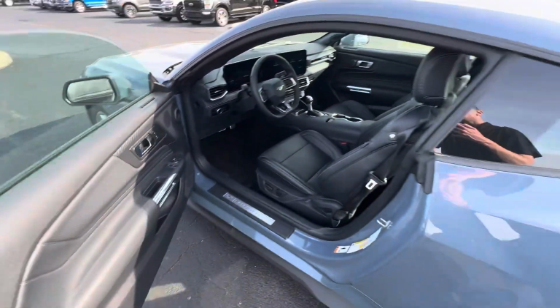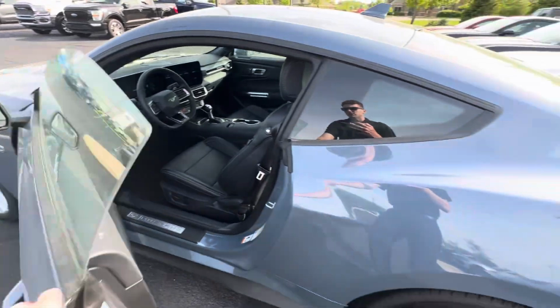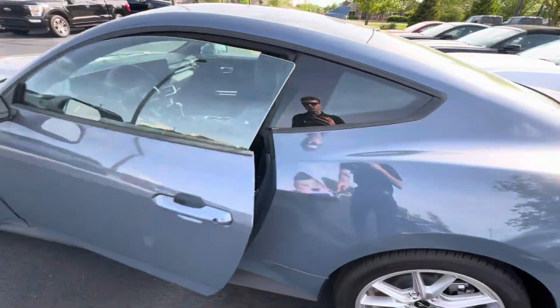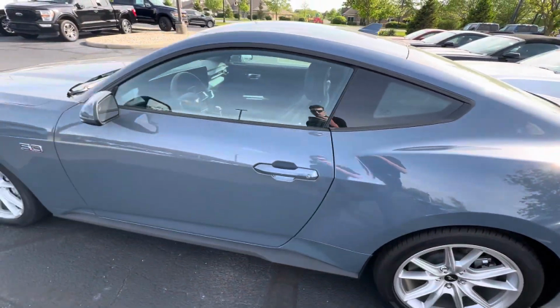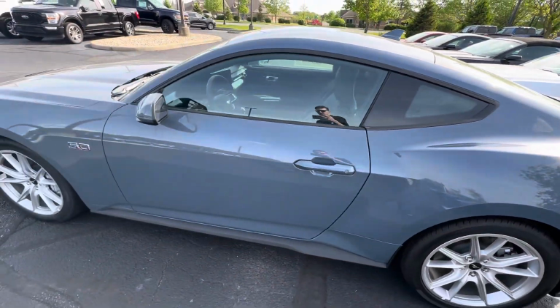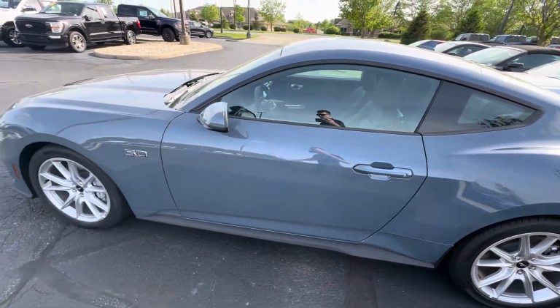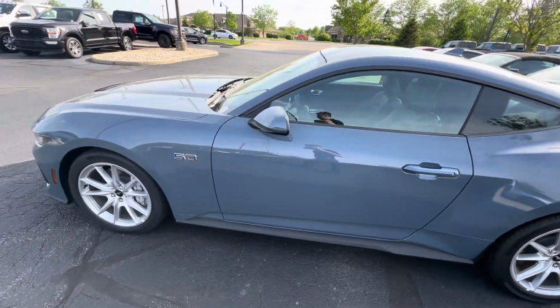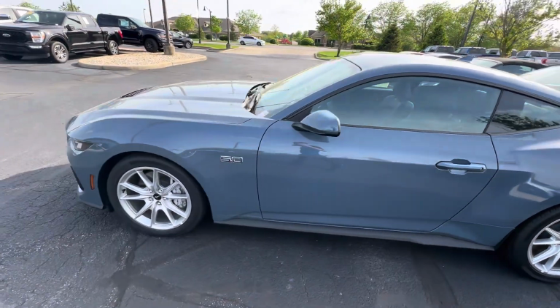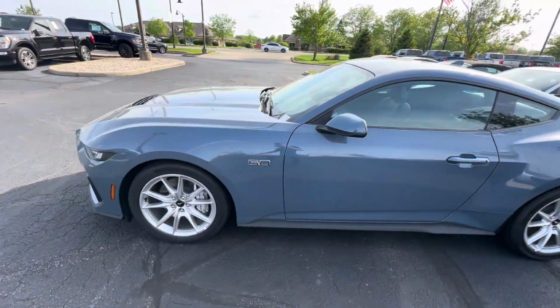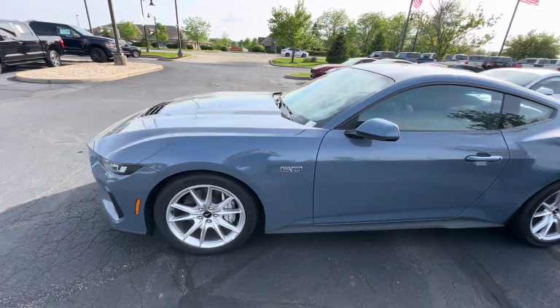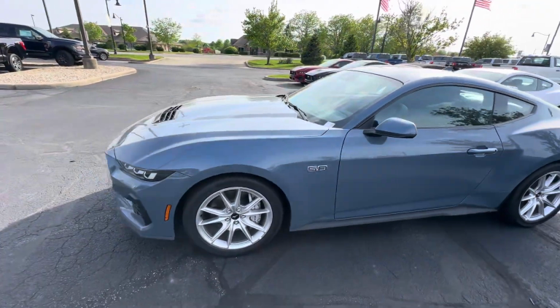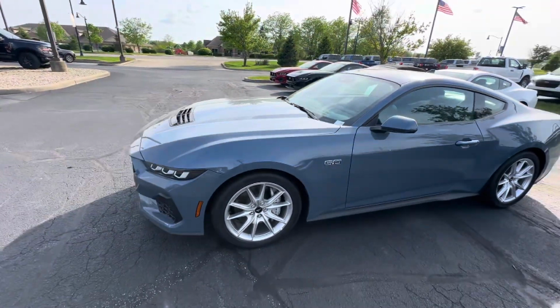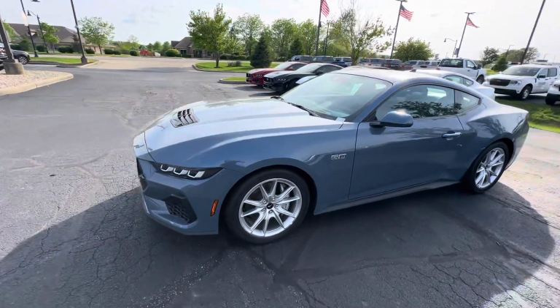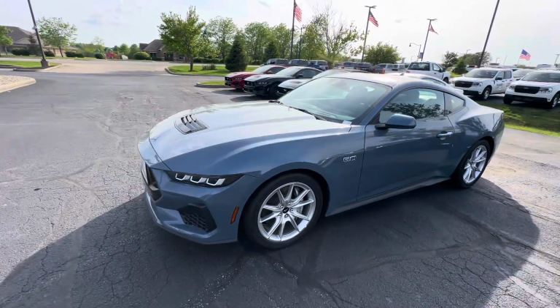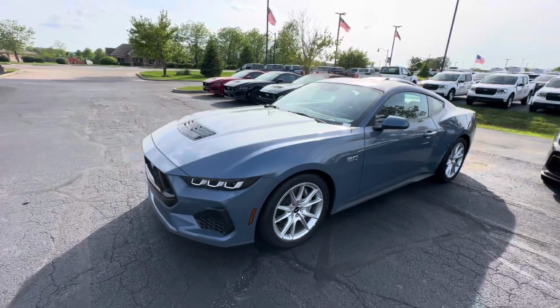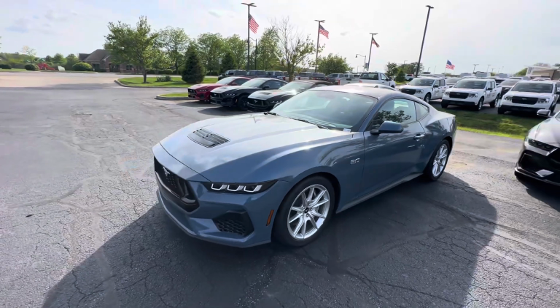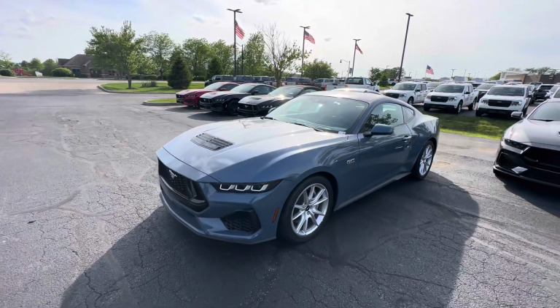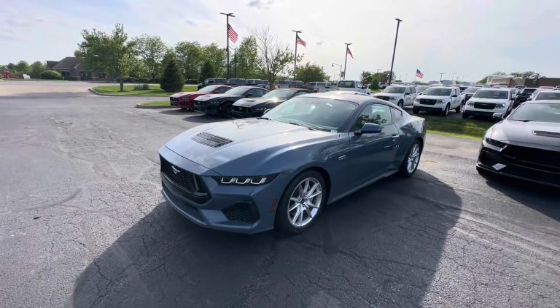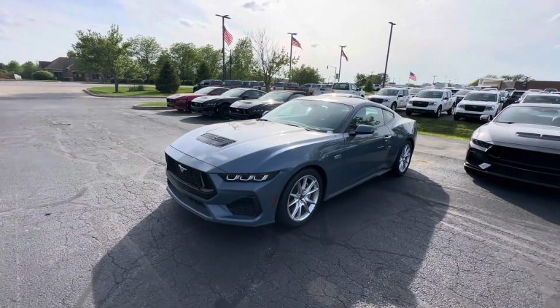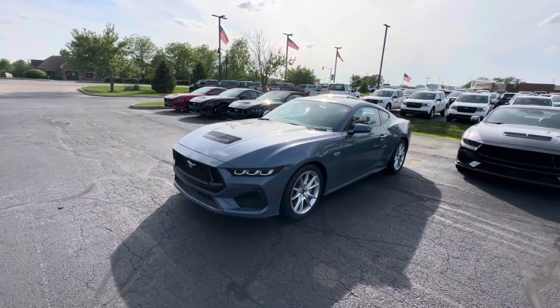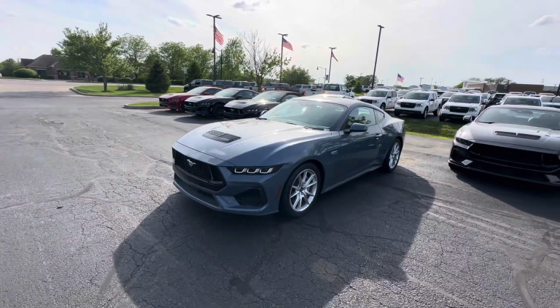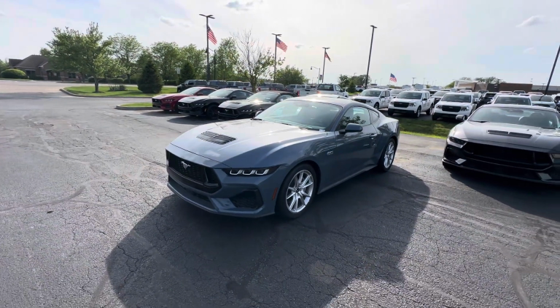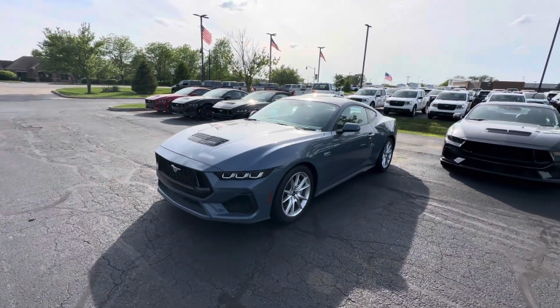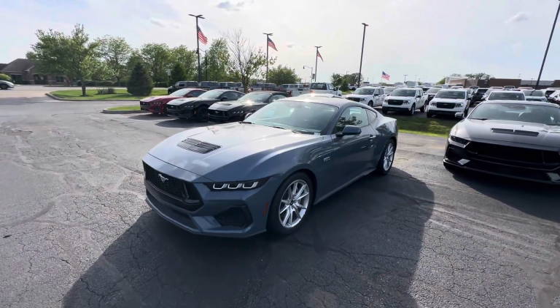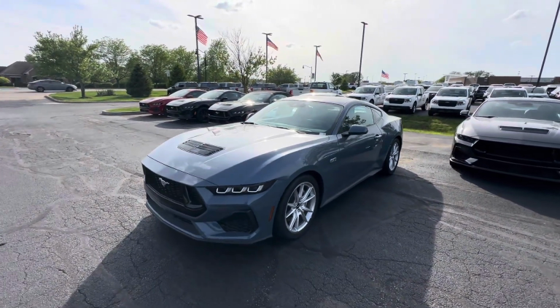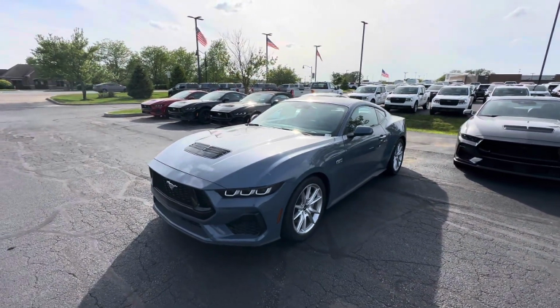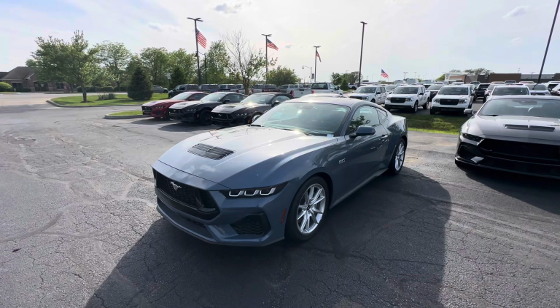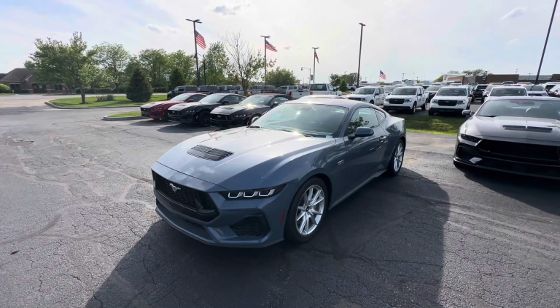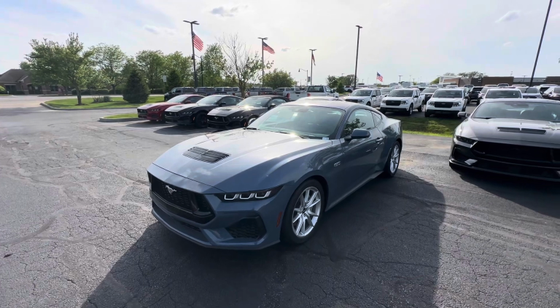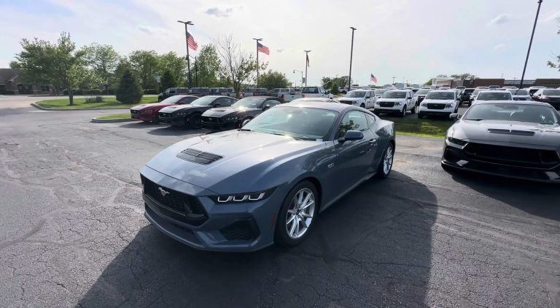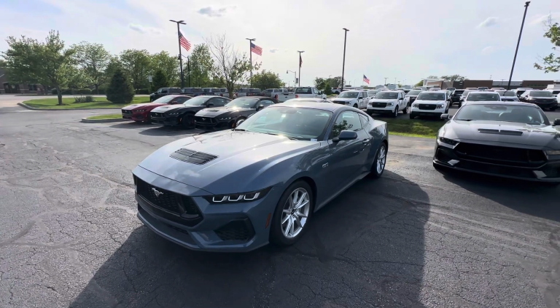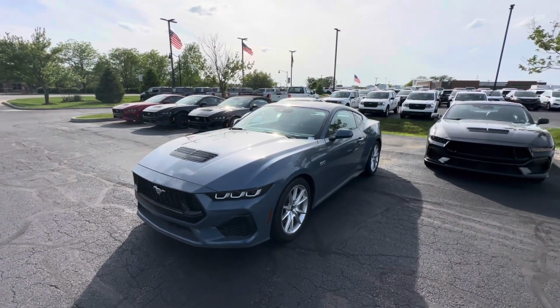If you're interested in this vehicle, feel free to give me a call at 317-852-2231. My name is Scott with Bill Estes Ford in Brownsburg. If you have any questions, just let me know. Thanks, and have a good rest of the day.